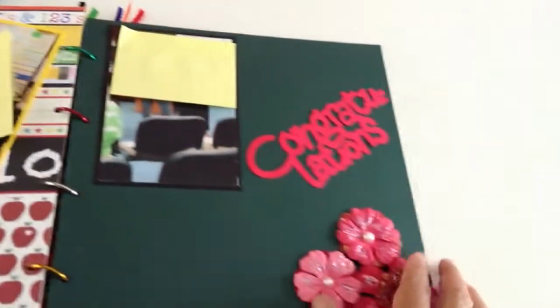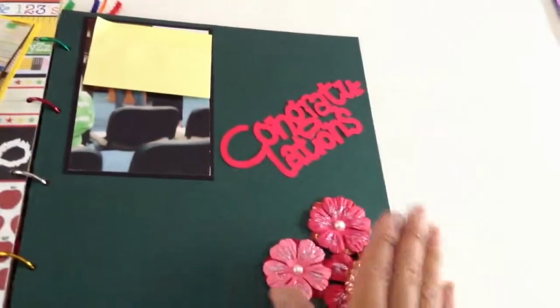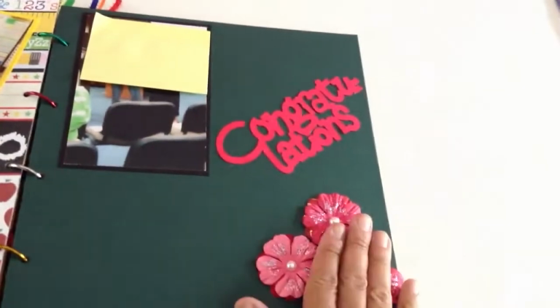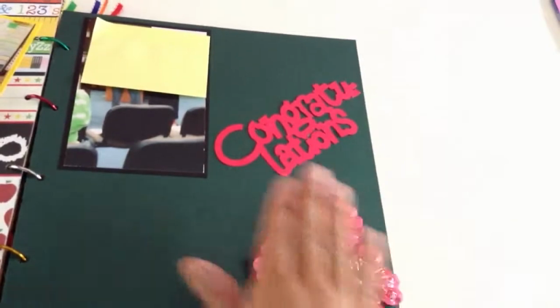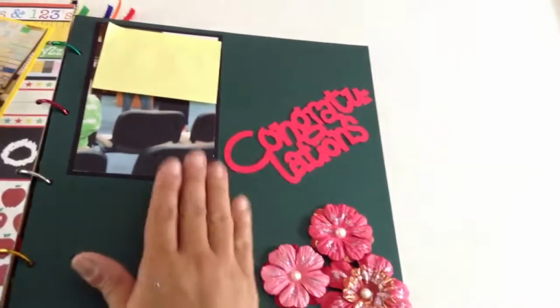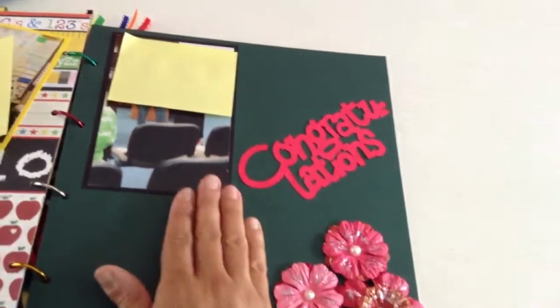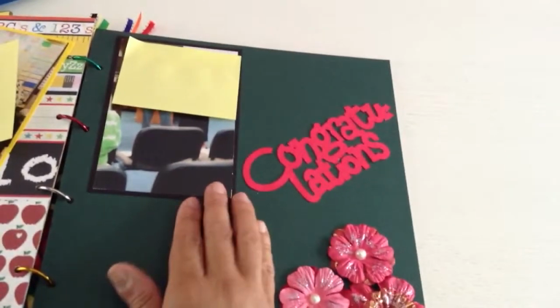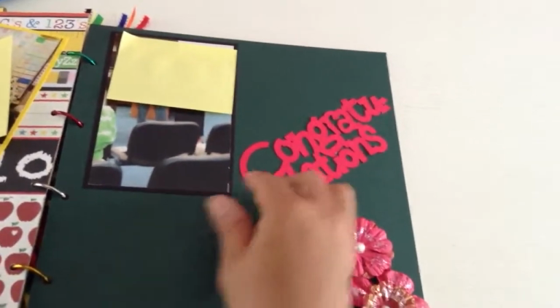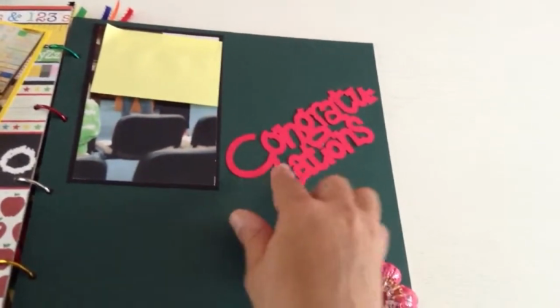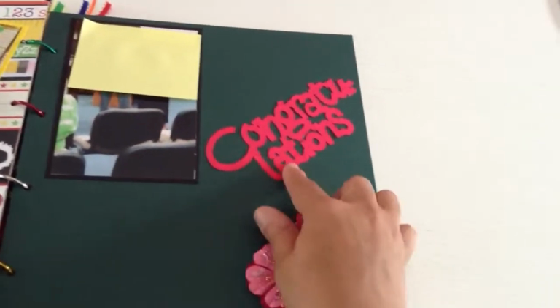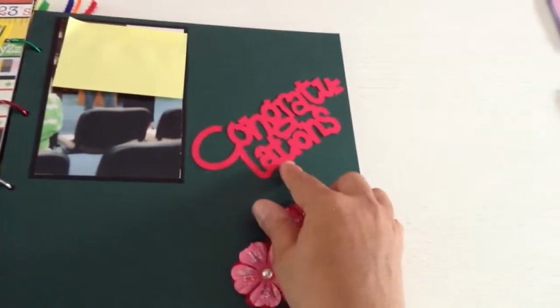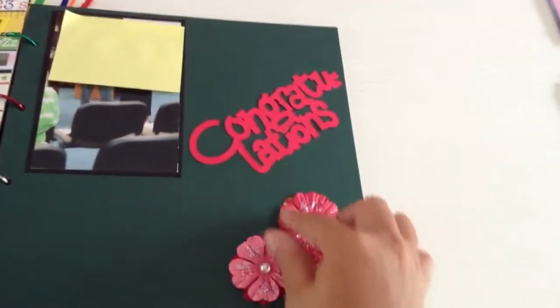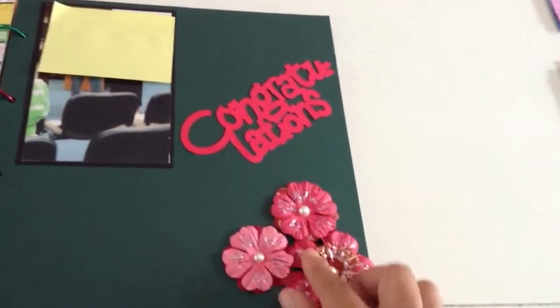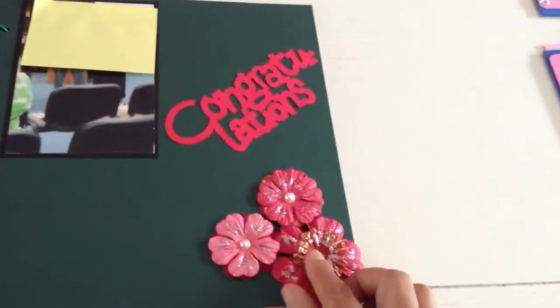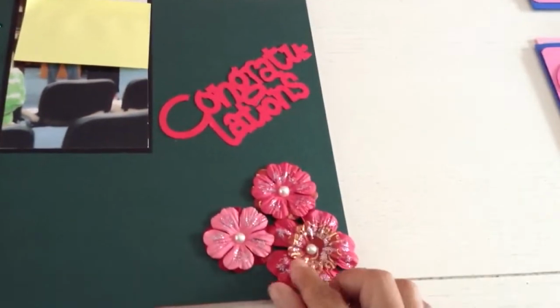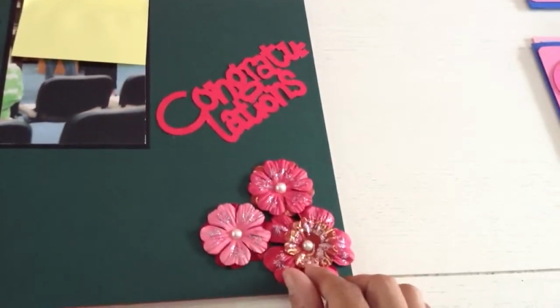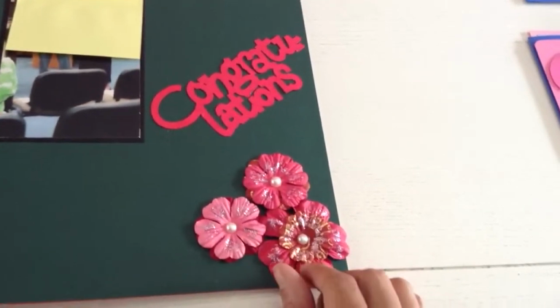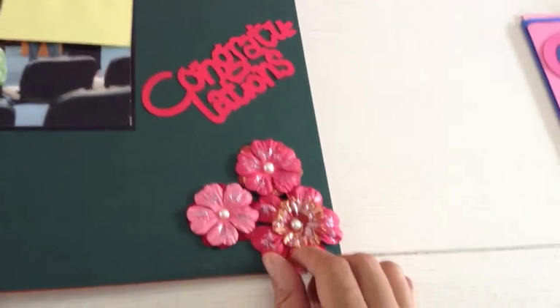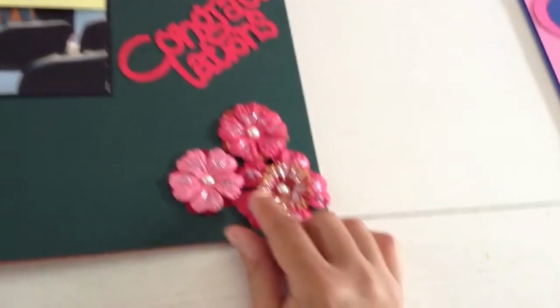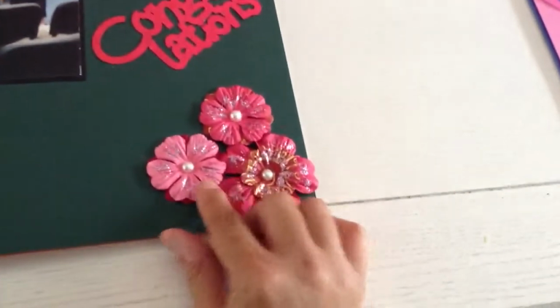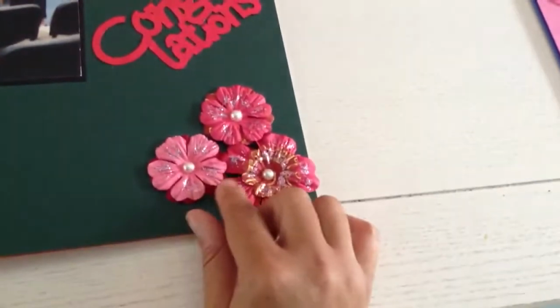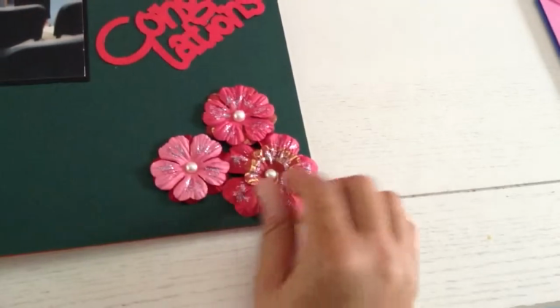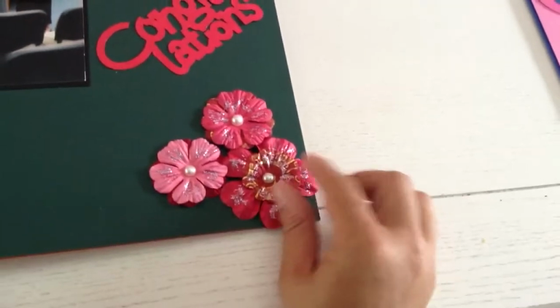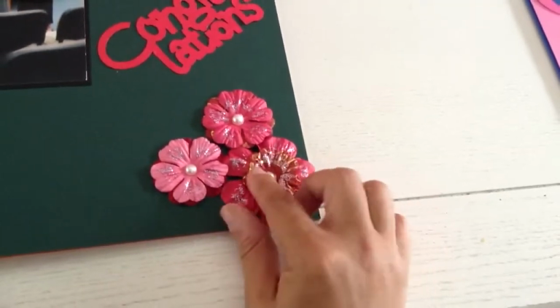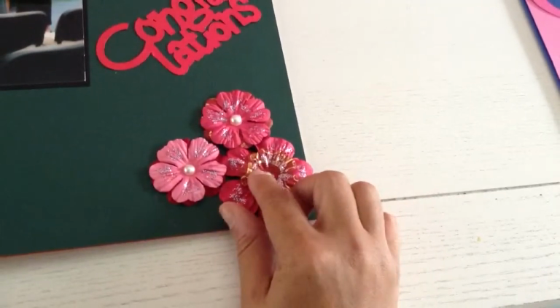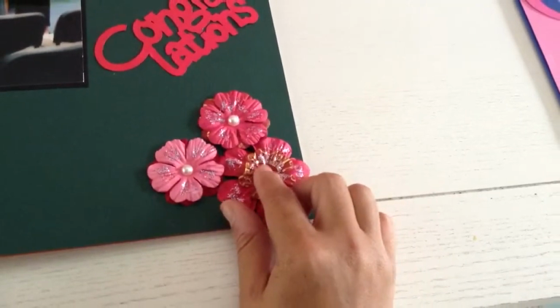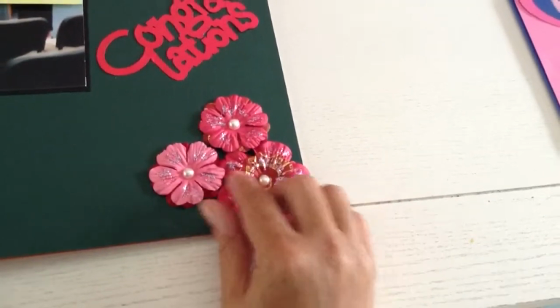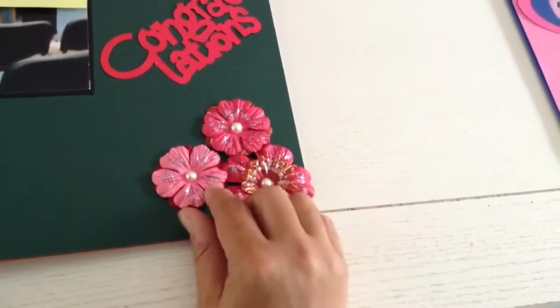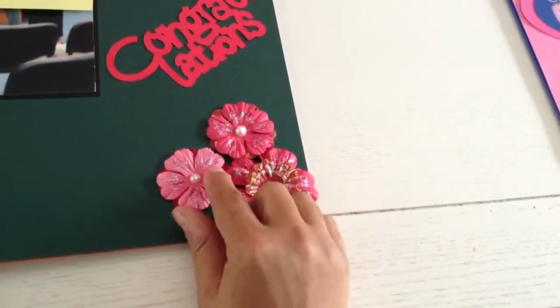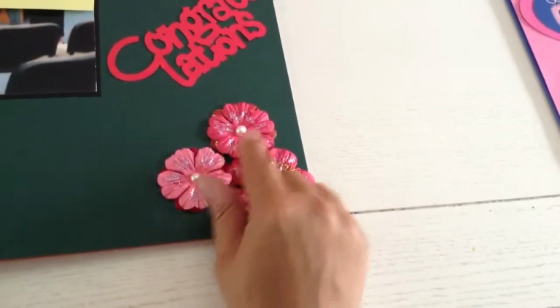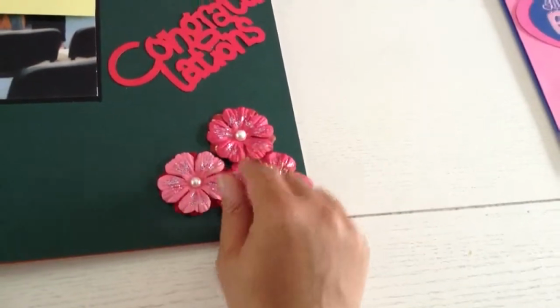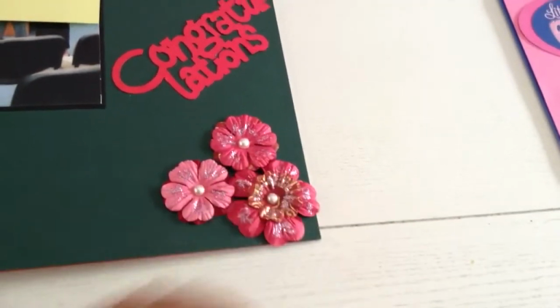On this one, the teacher got an award and I put 'Congratulations.' I added these flowers and put some stickles on them with pearl beads that I added.